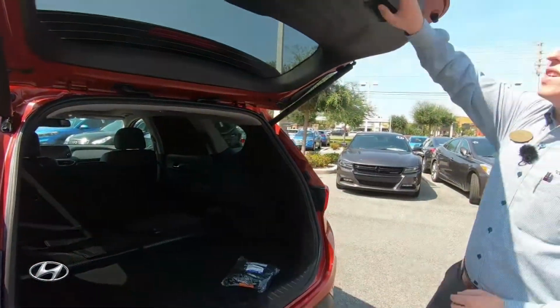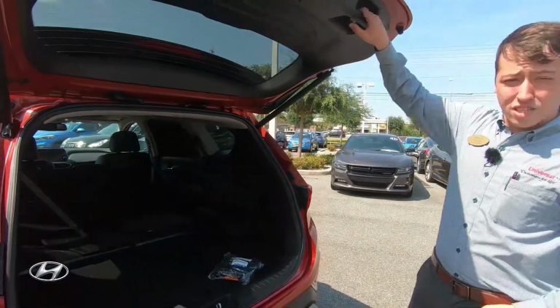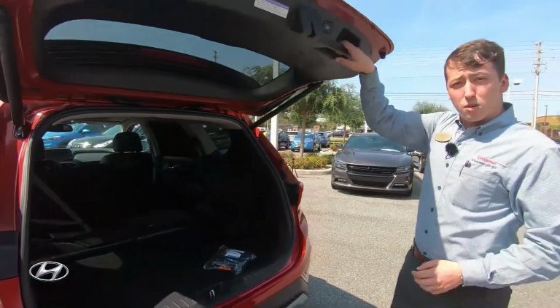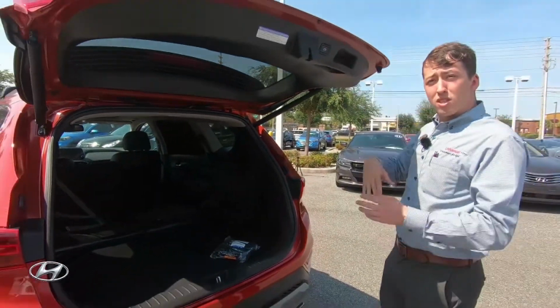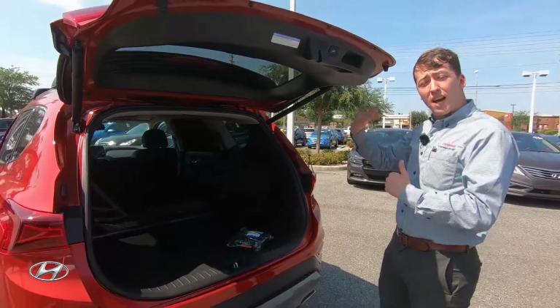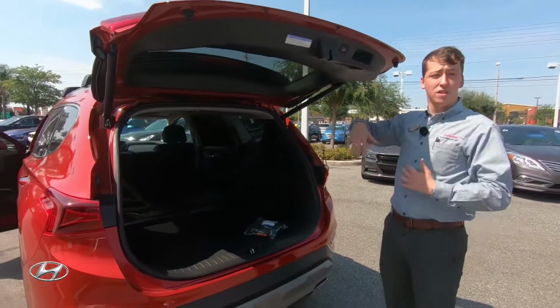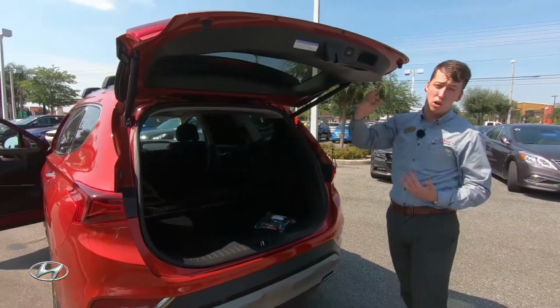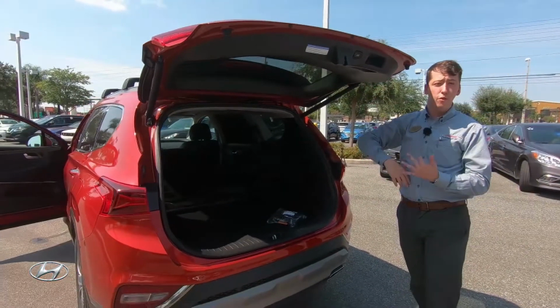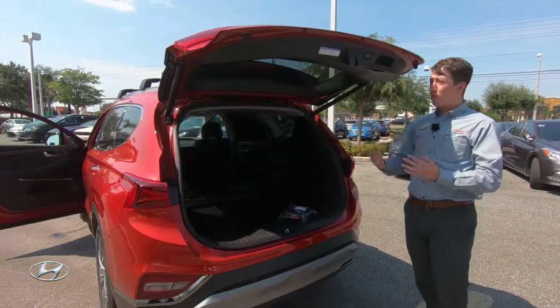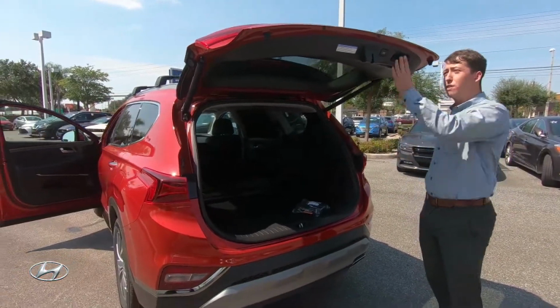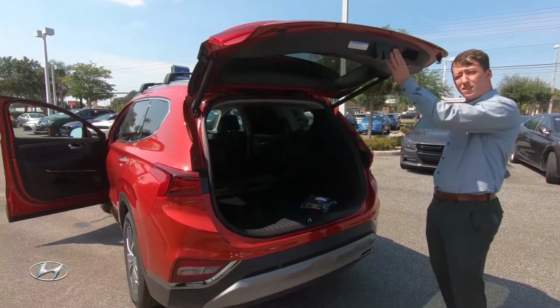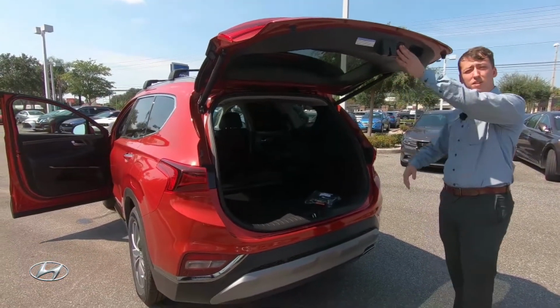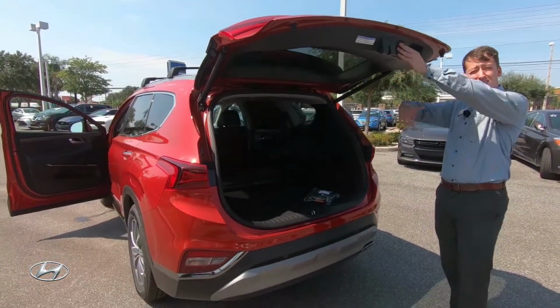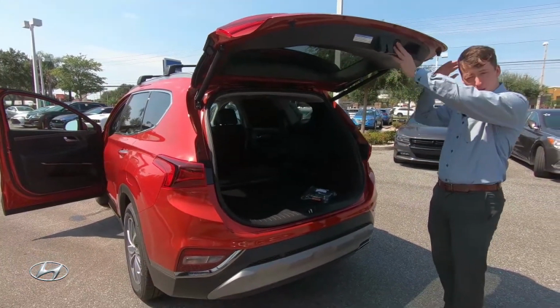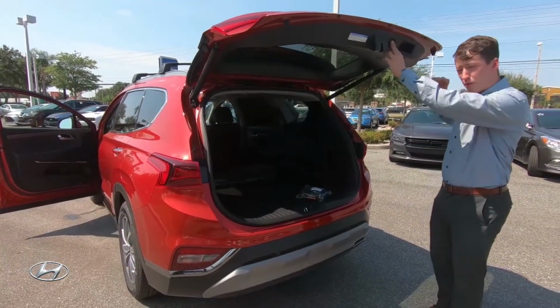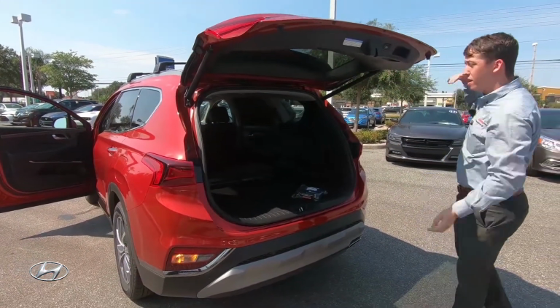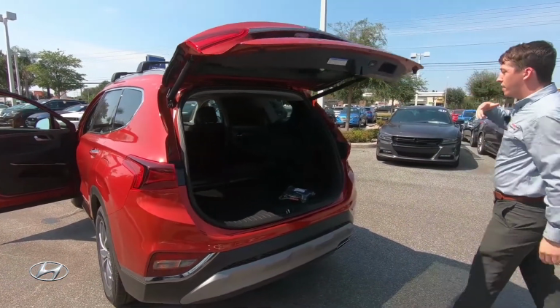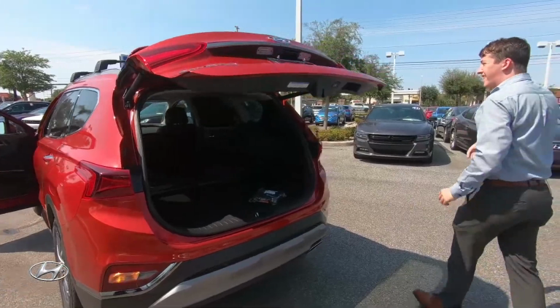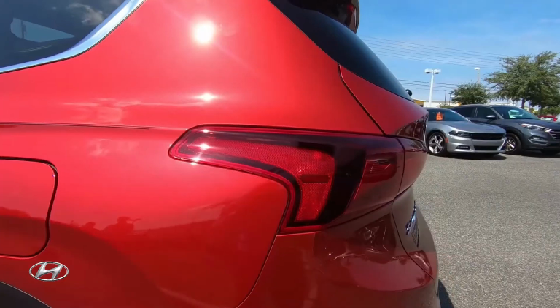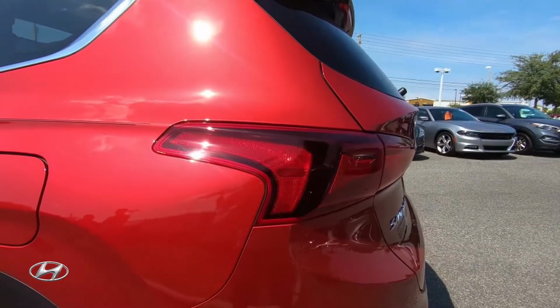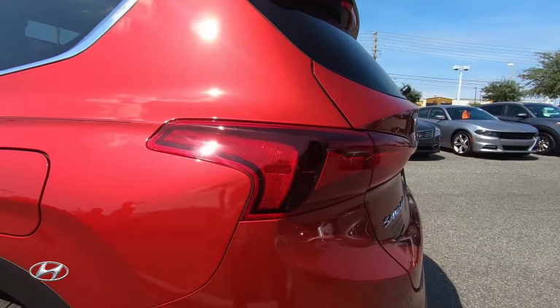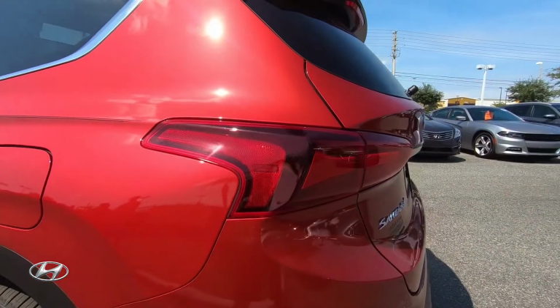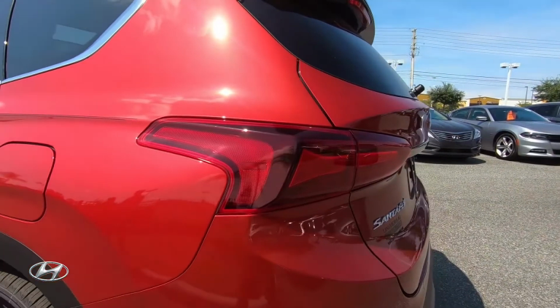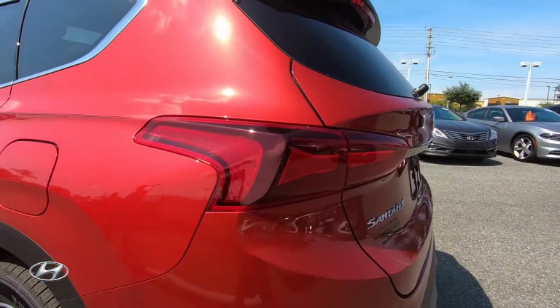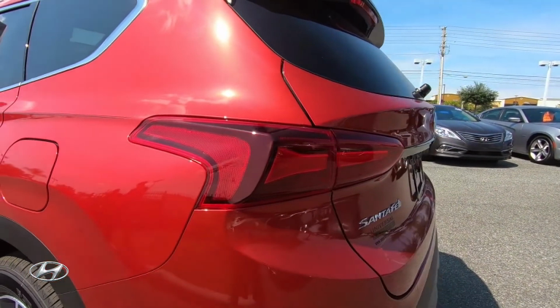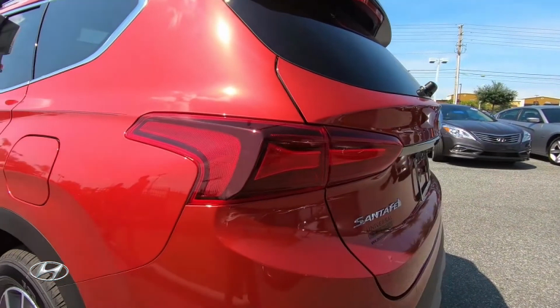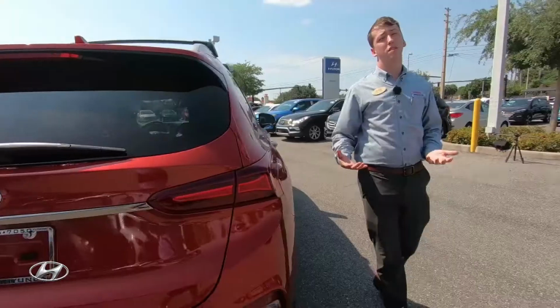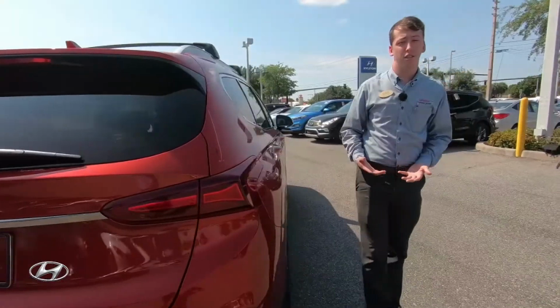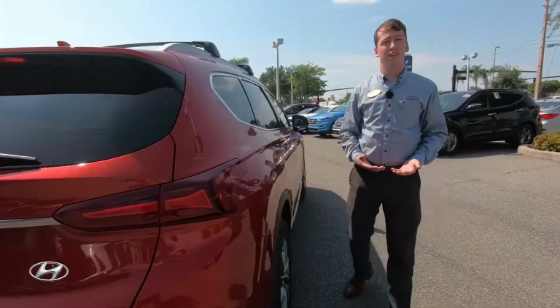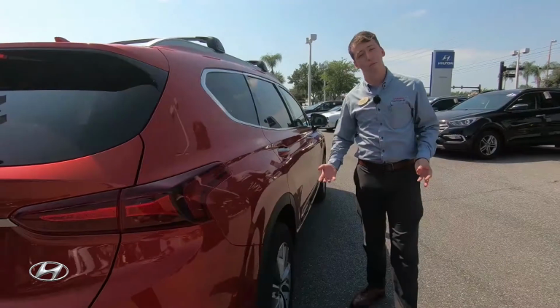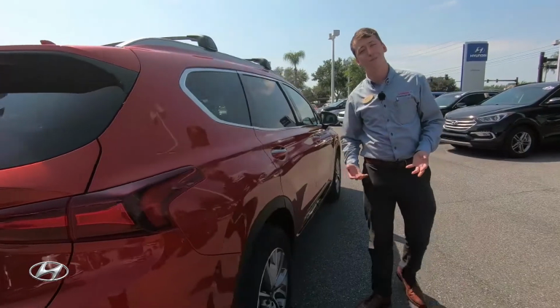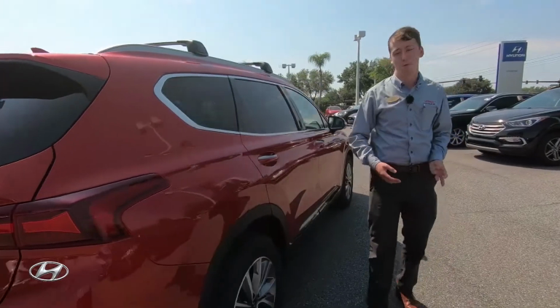The liftgate is also adjustable in terms of height — if it's too tall for you or your garage, you're able to press and hold so it doesn't open all the way. You're going to have wrap-around tail lights here, giving you all the visibility you need, which is very important here in Florida.